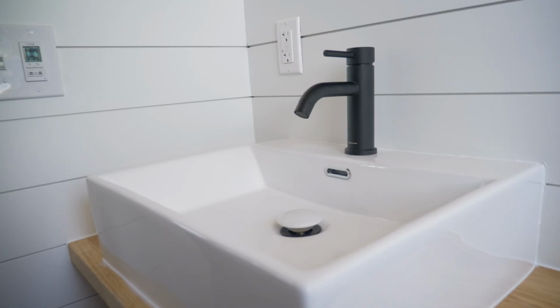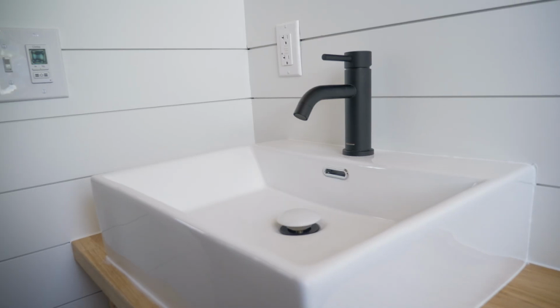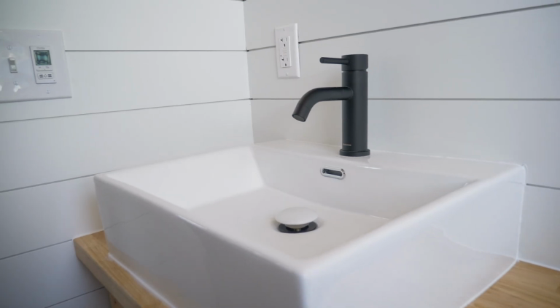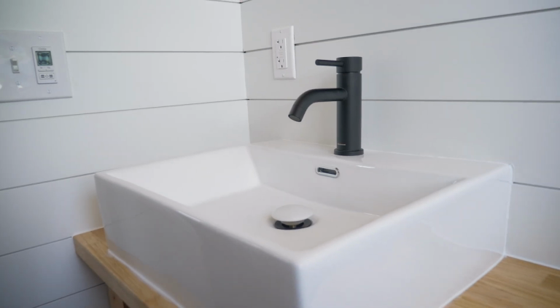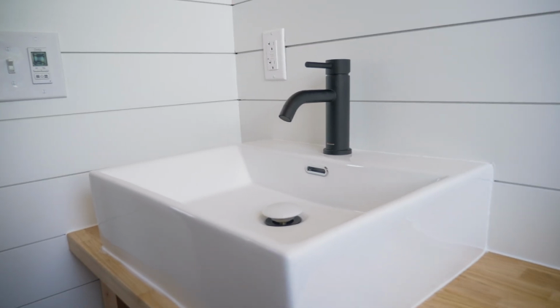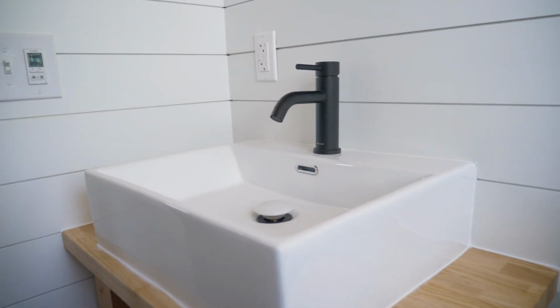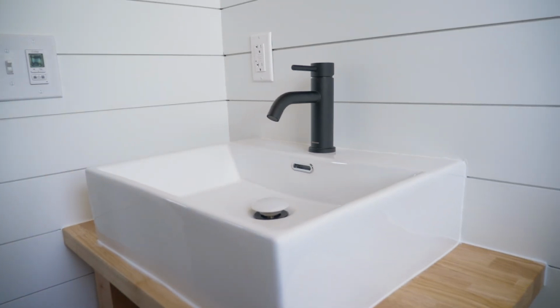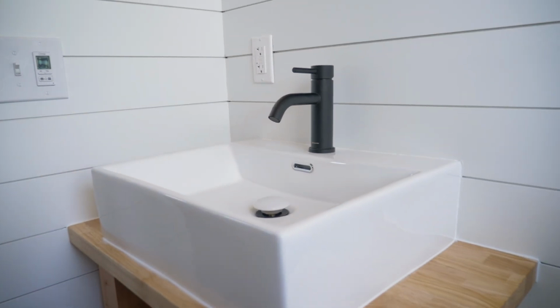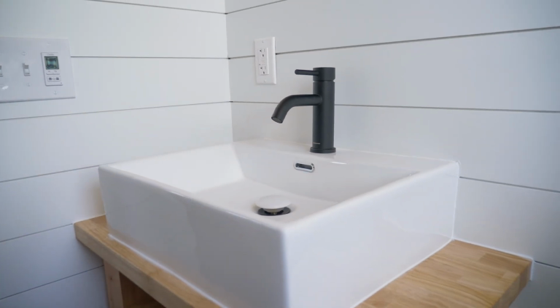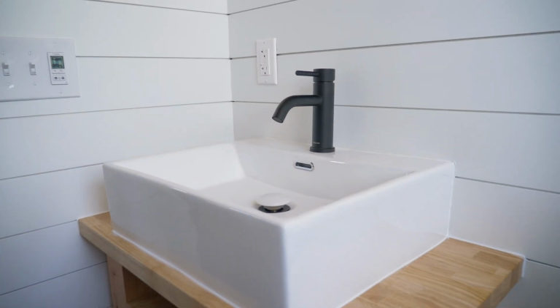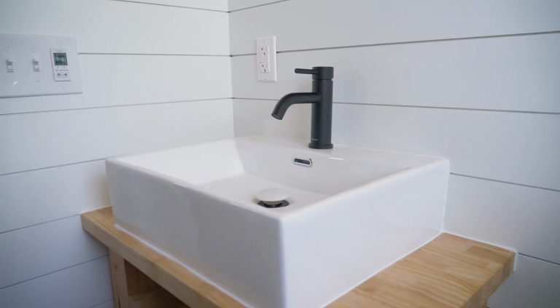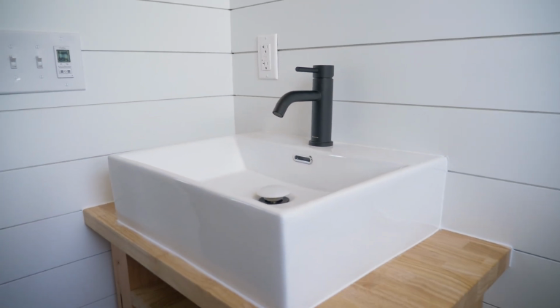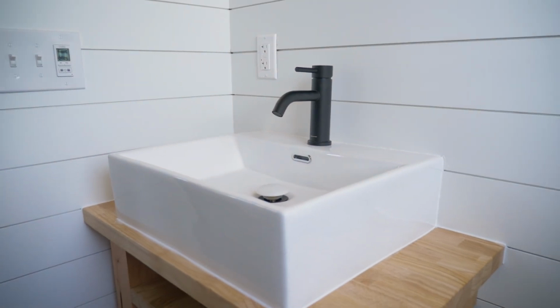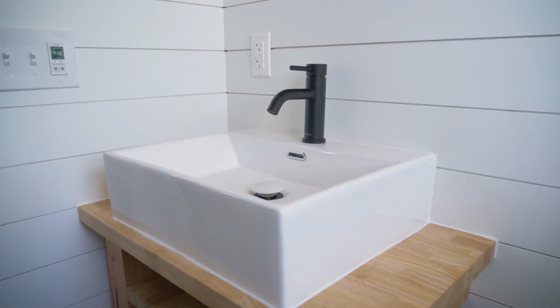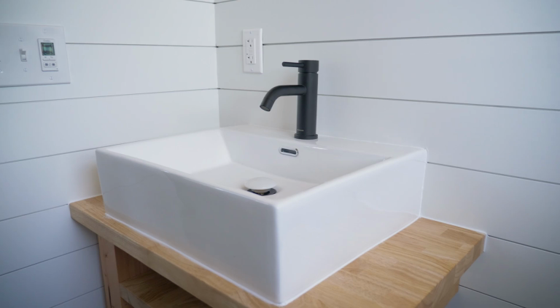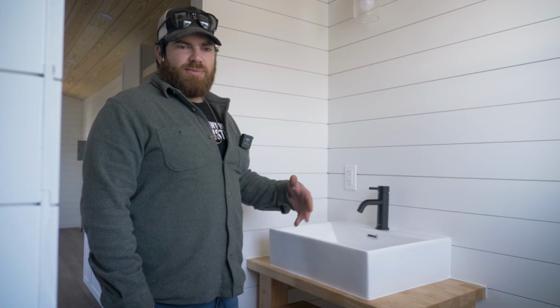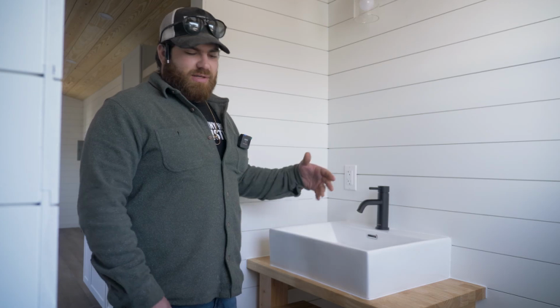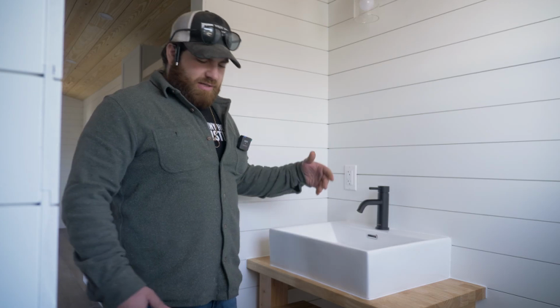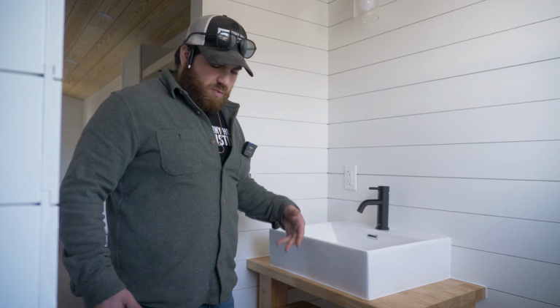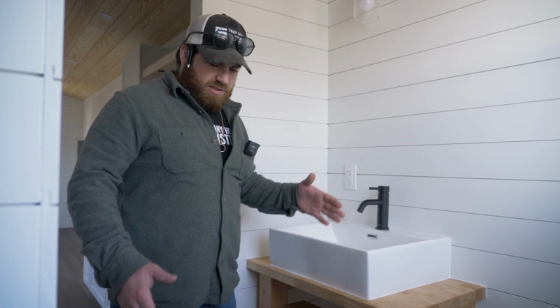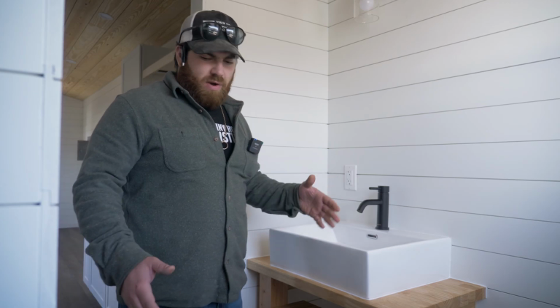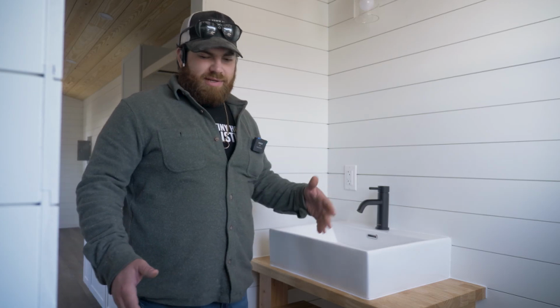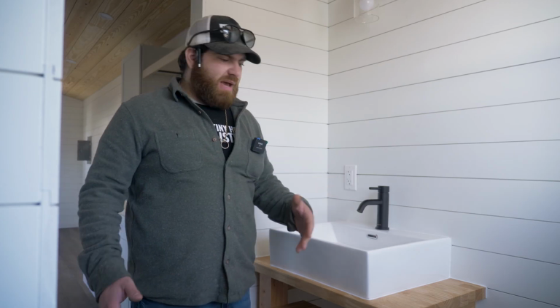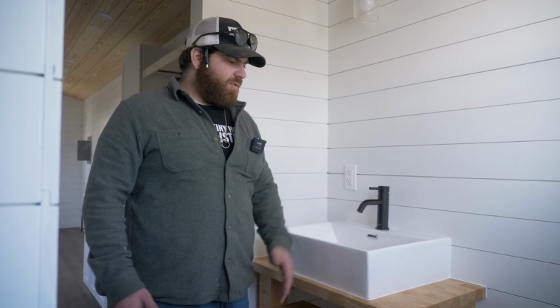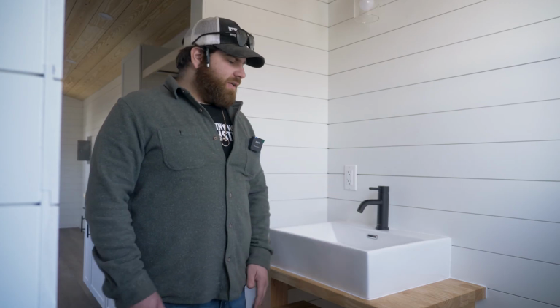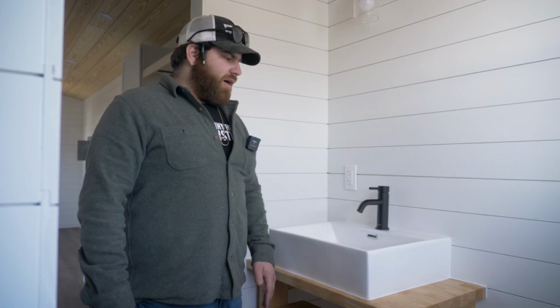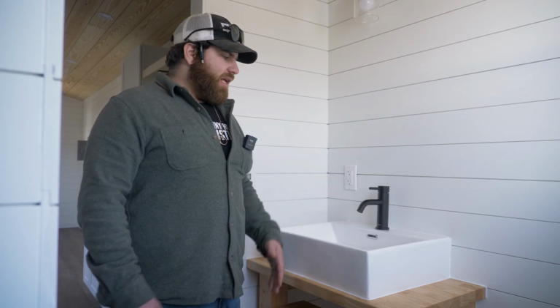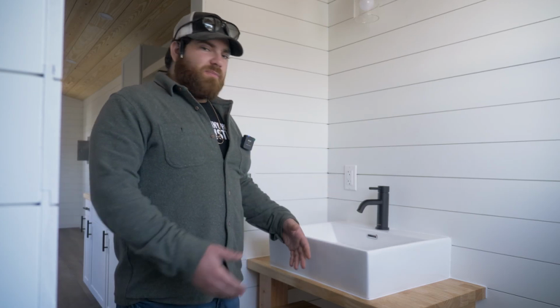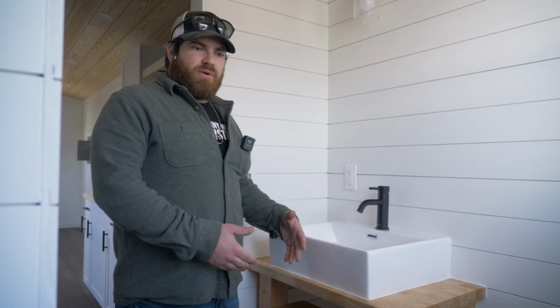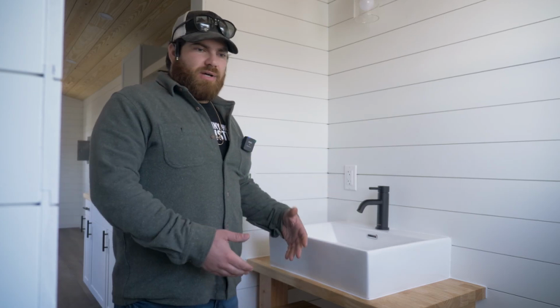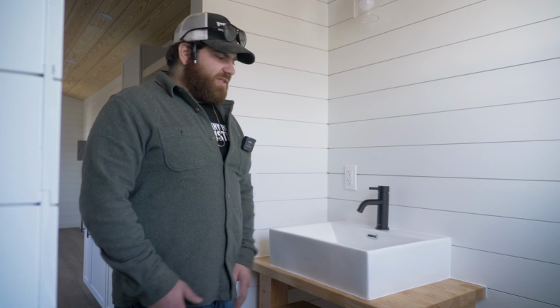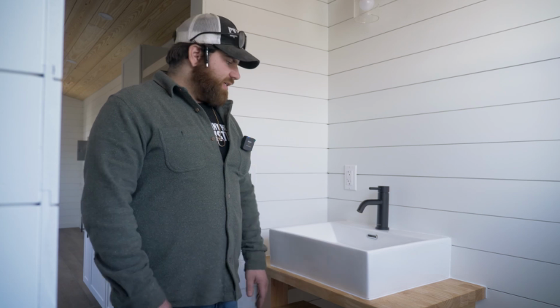Just wanted to show the customers more of what we're doing here. This is a better option for us and the customers because it opens up this whole alley in the bathroom, being able to build our own custom sinks here.